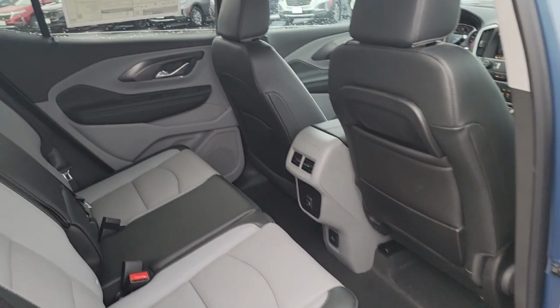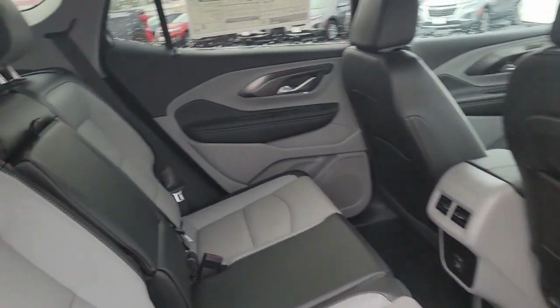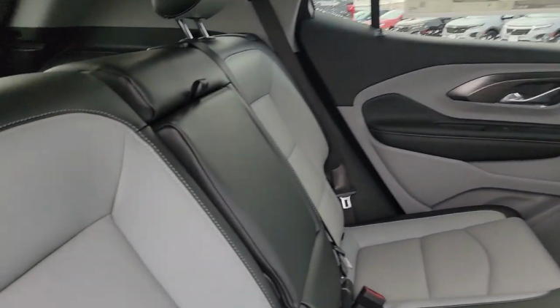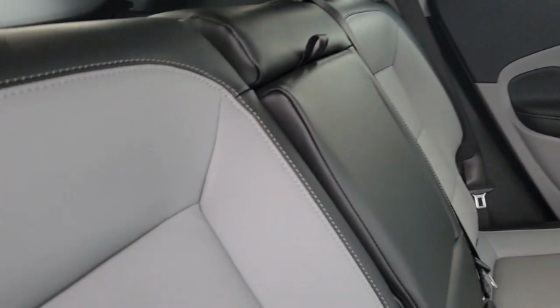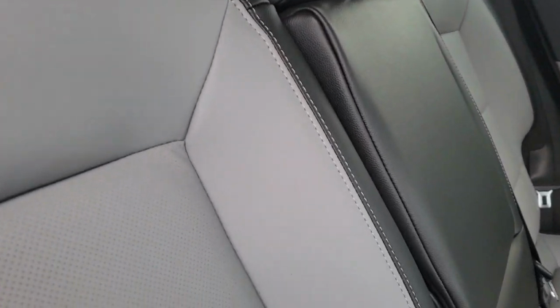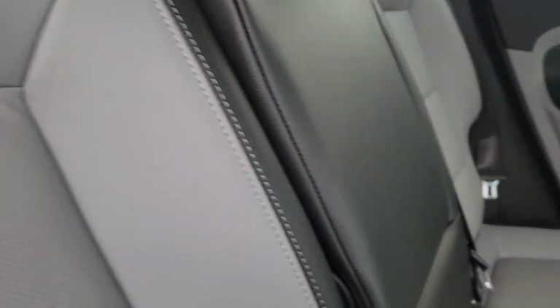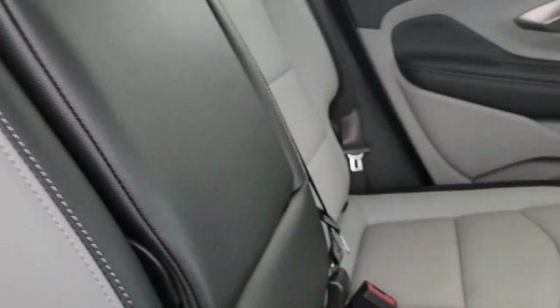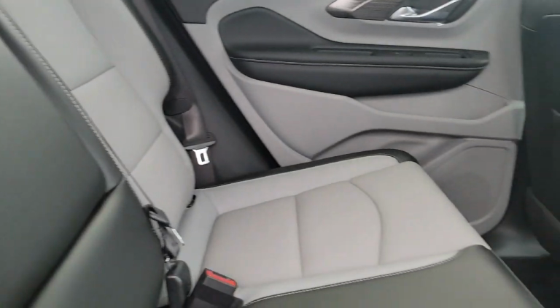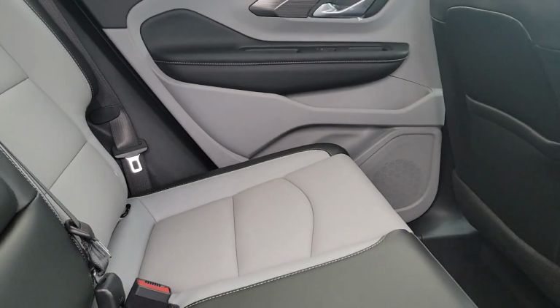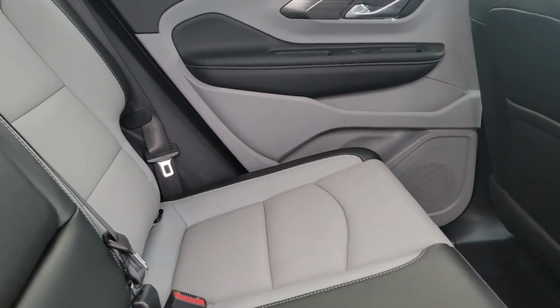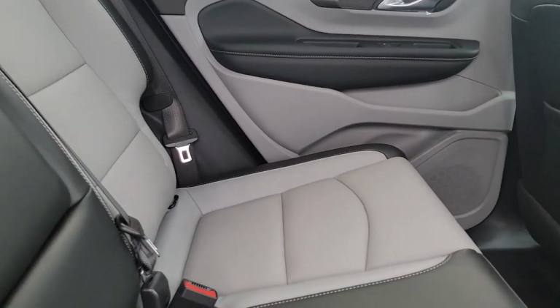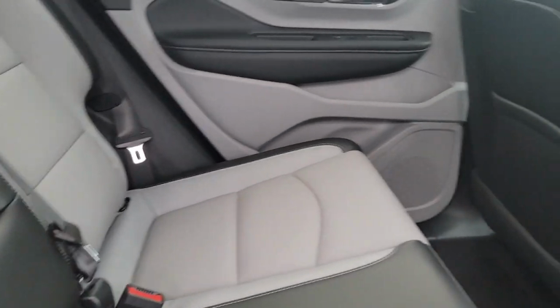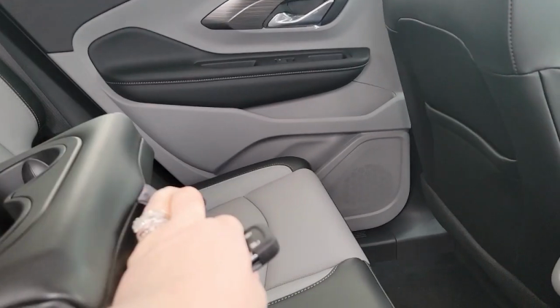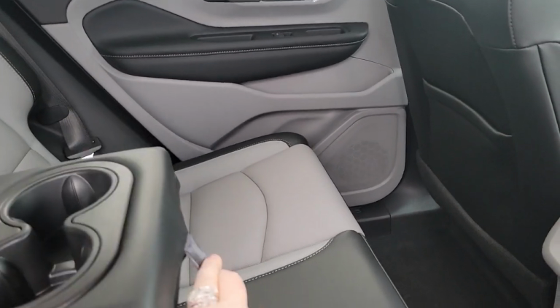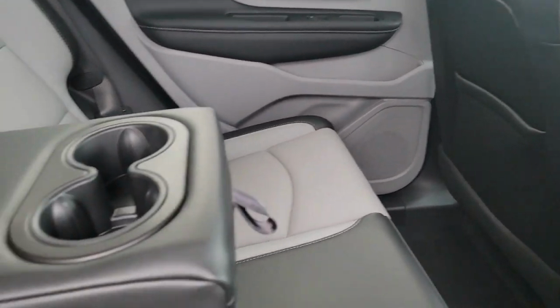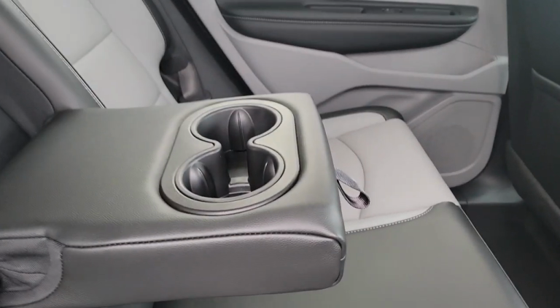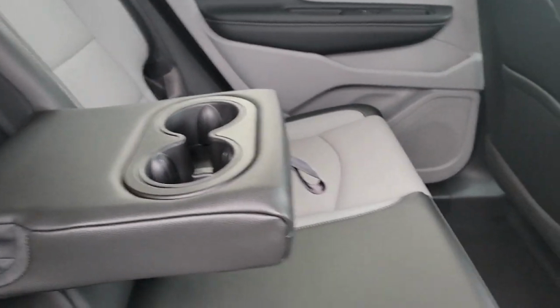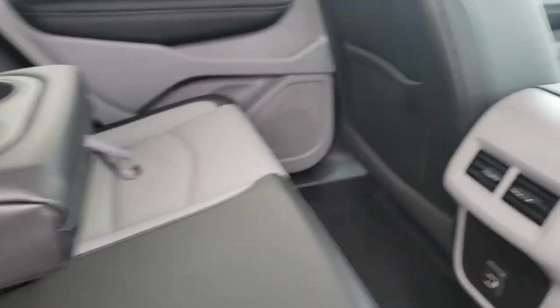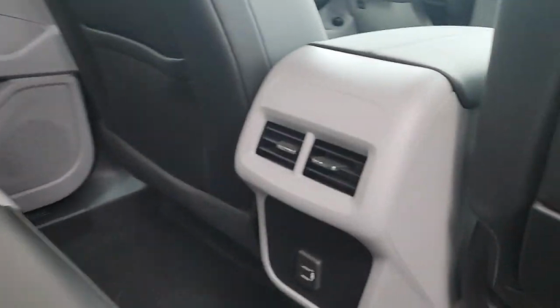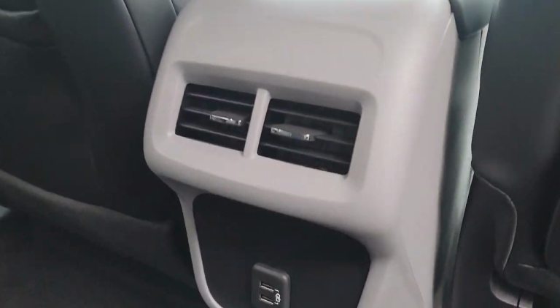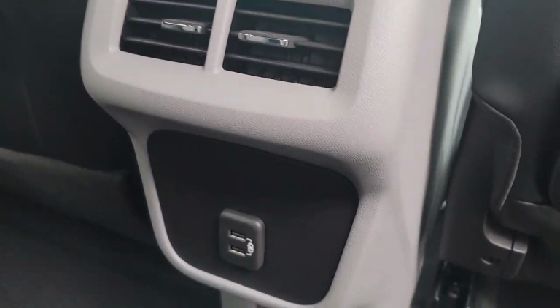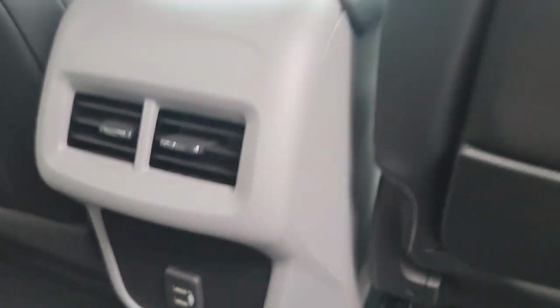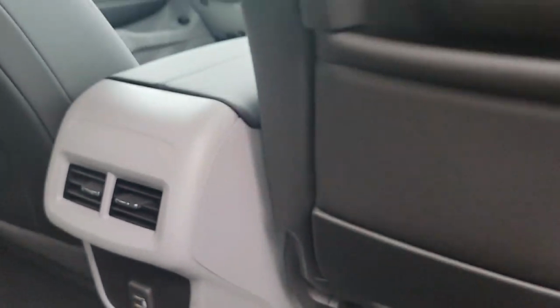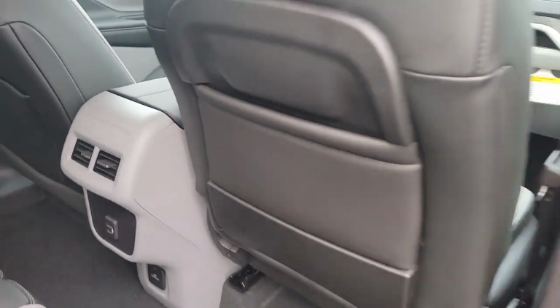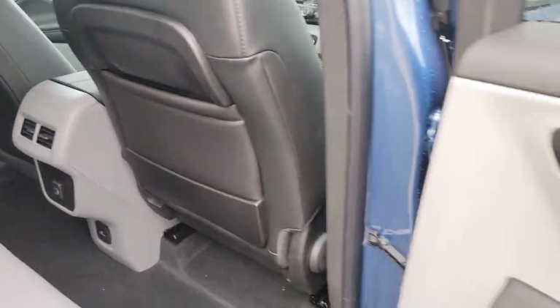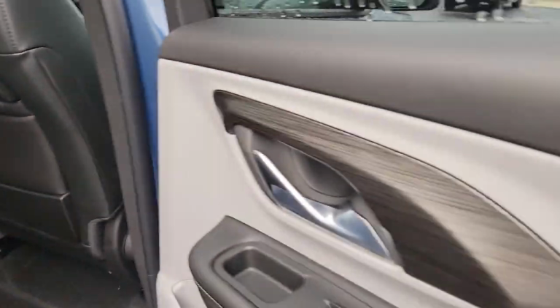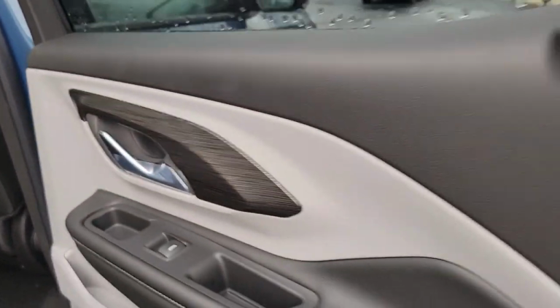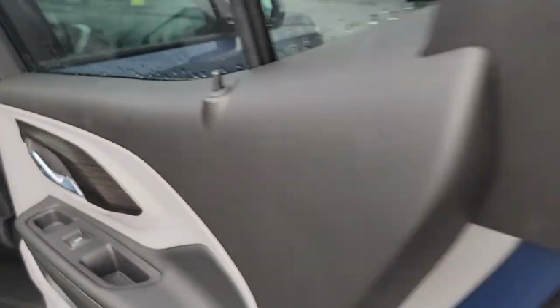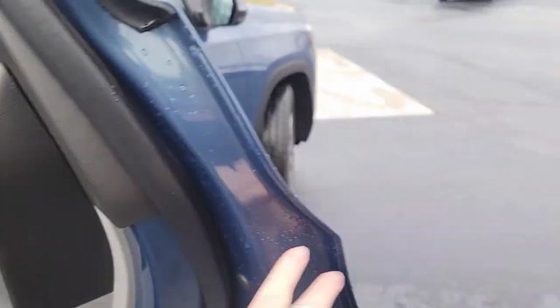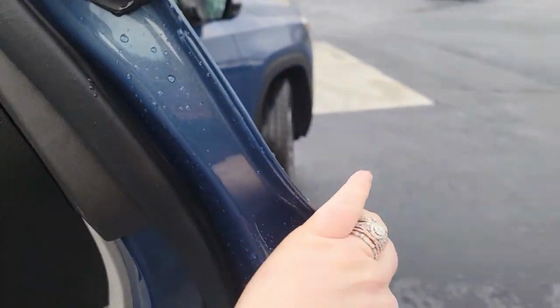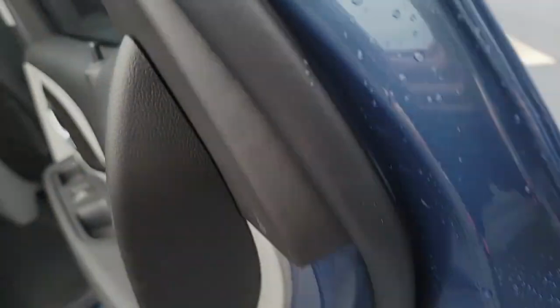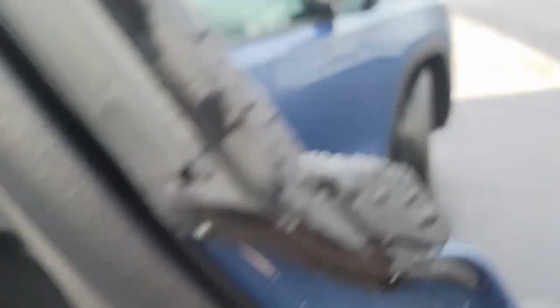The interior has this beautiful leather seating, two-toned. You have cup holders here in the back for your passengers, some charging ports as well, and some nice wood trim here.